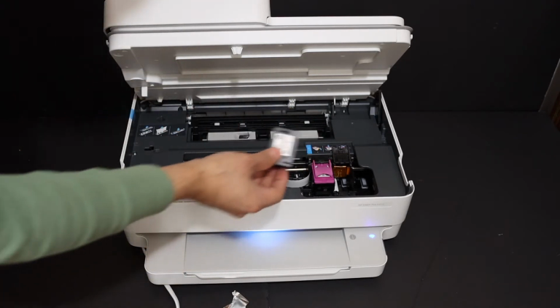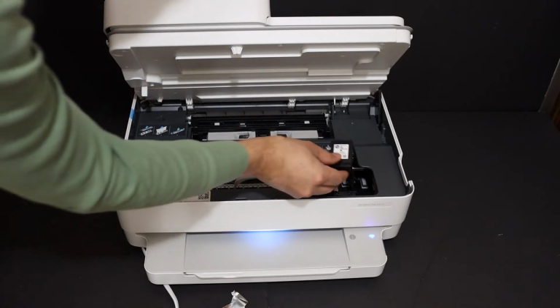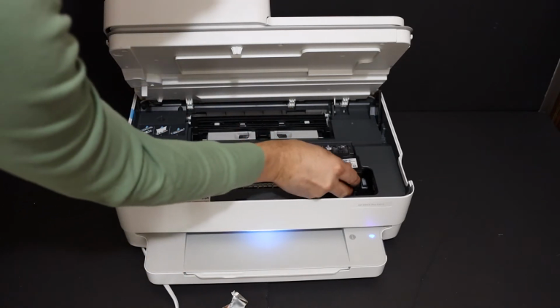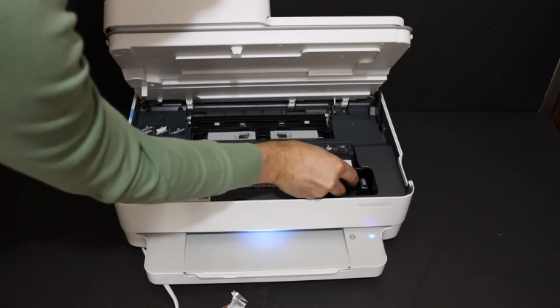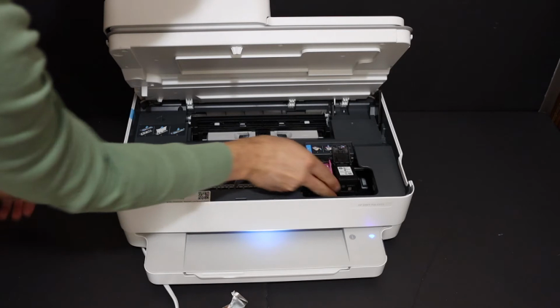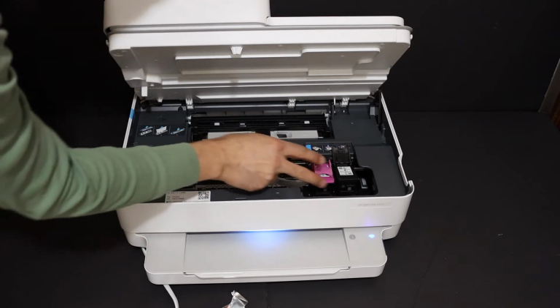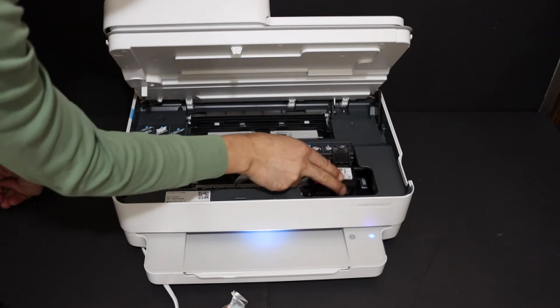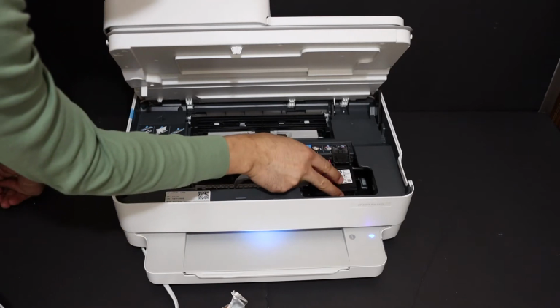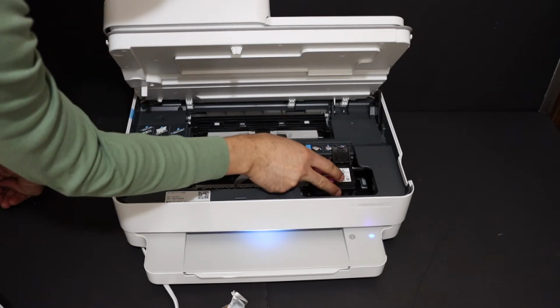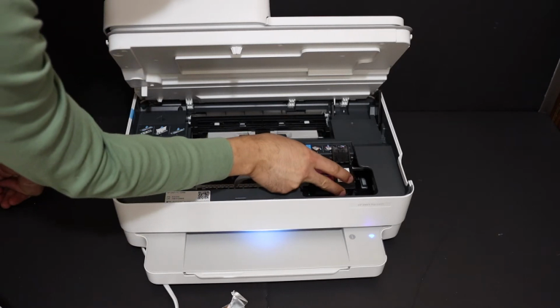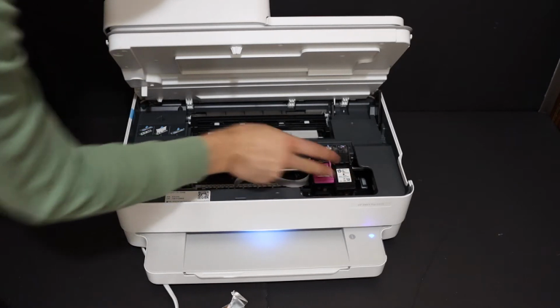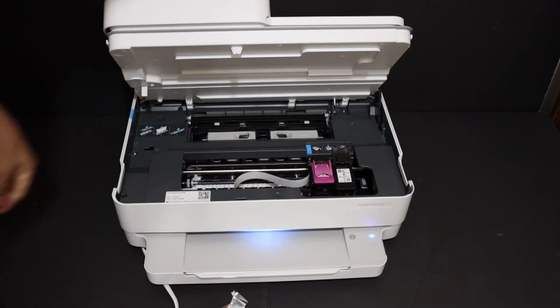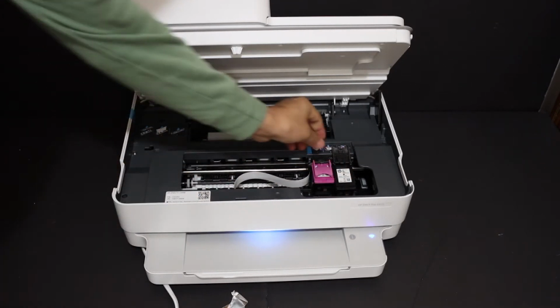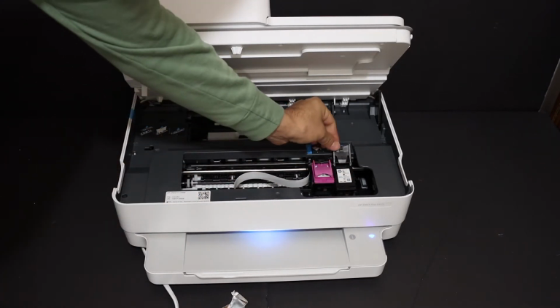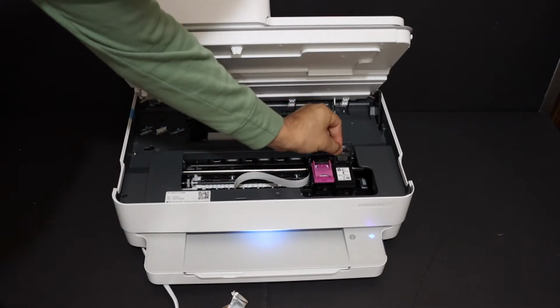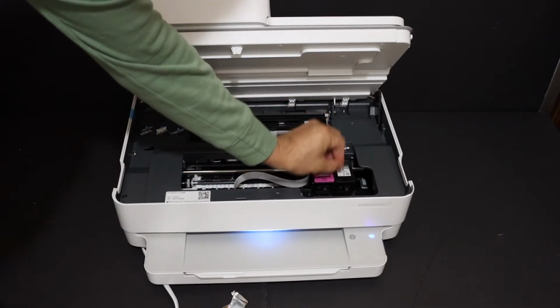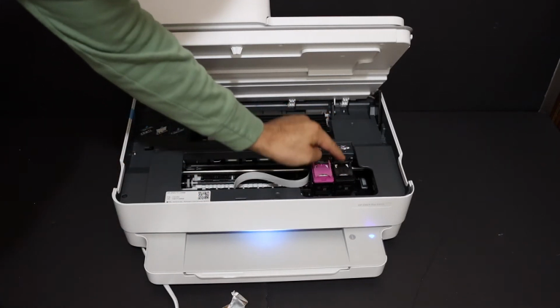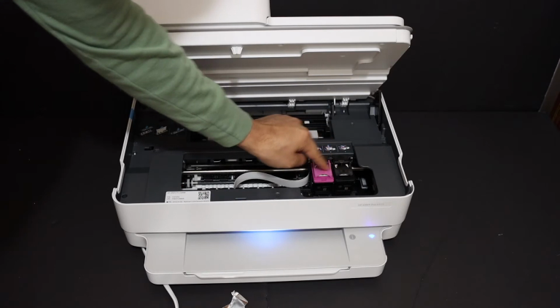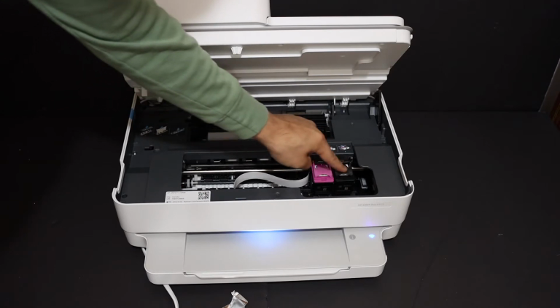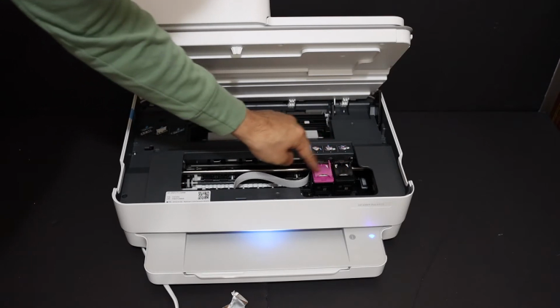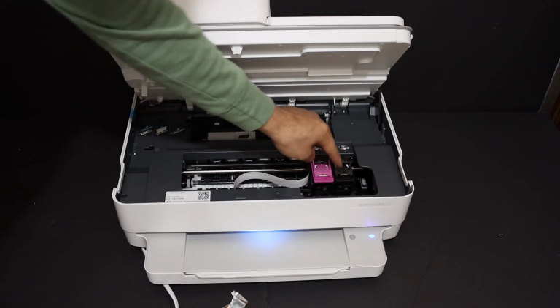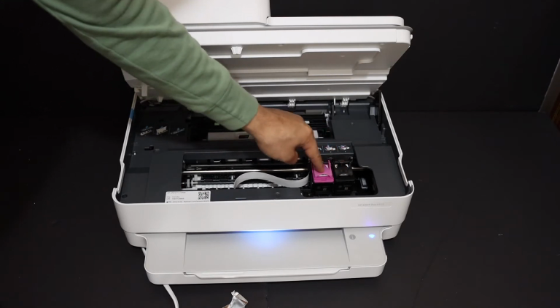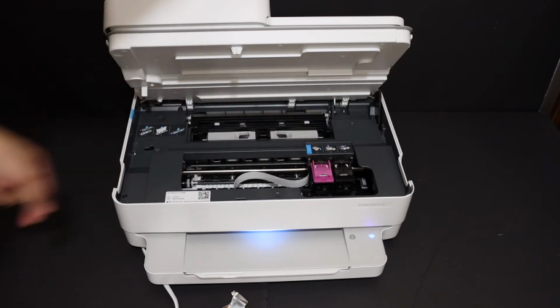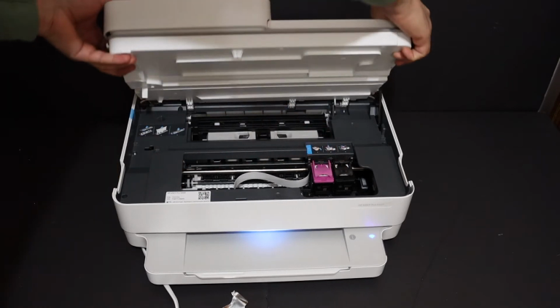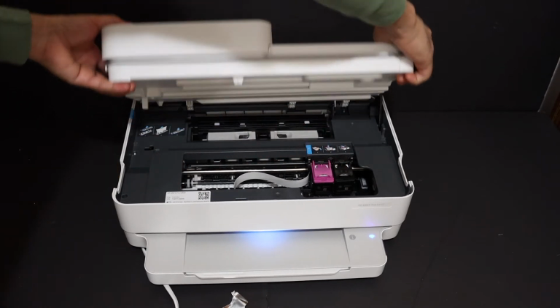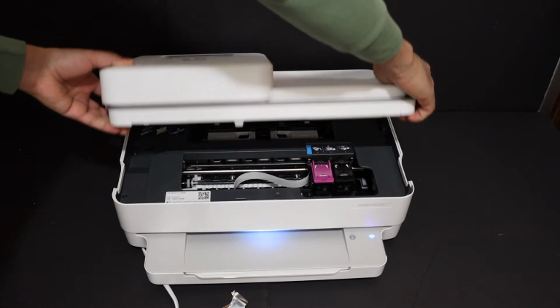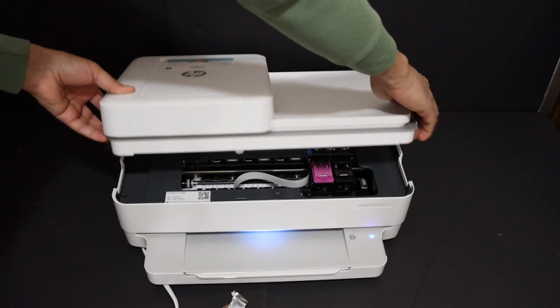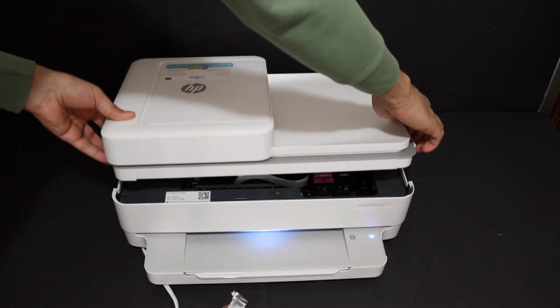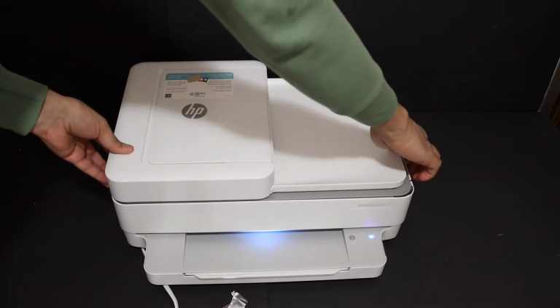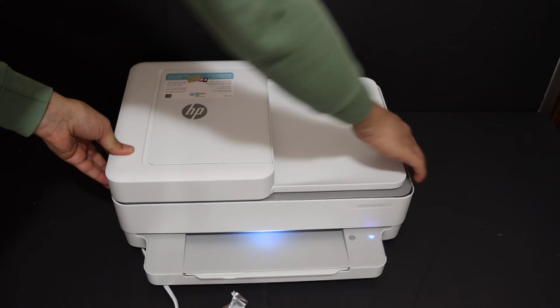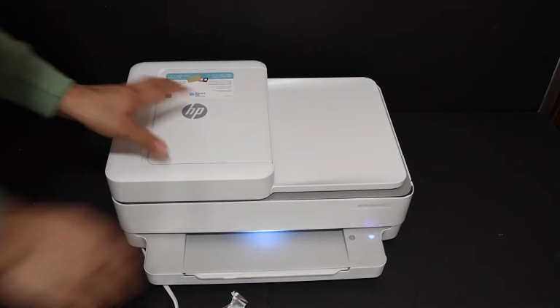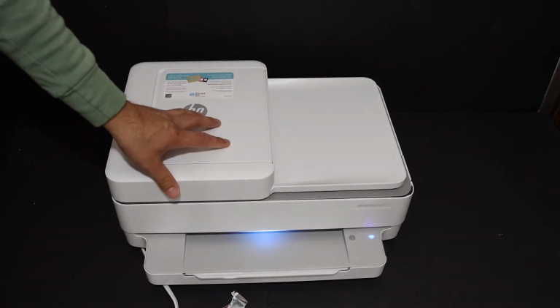Same with the black ink cartridge — place it here, slide it in a little bit, and lock it with the flap. These locks are present, so push it down a little bit and it will close.